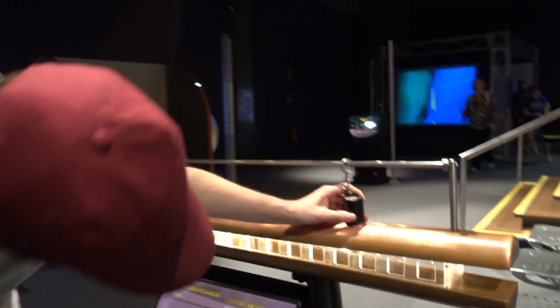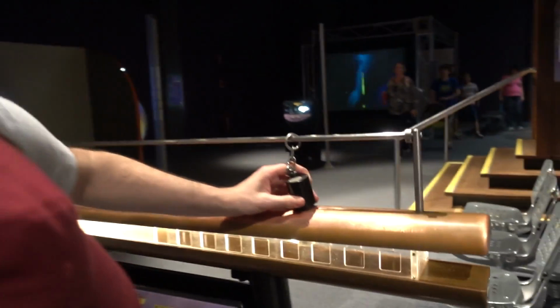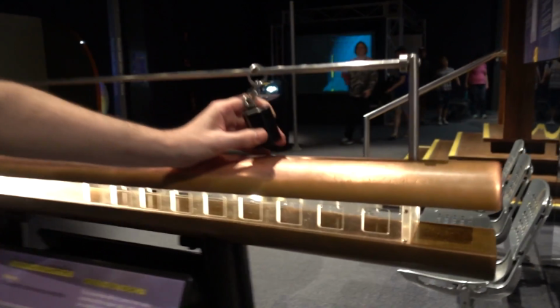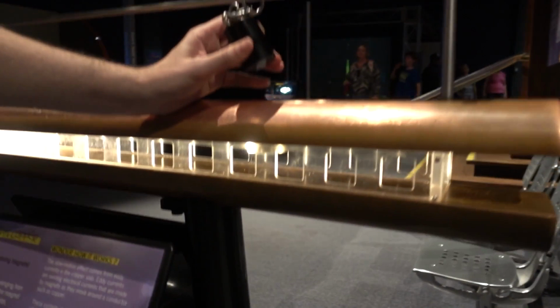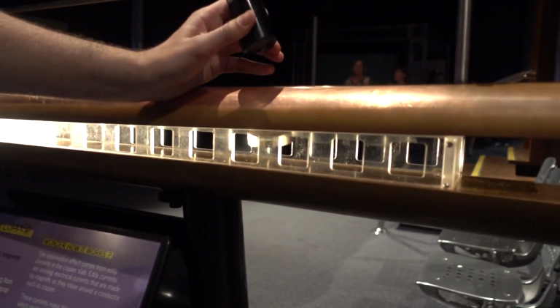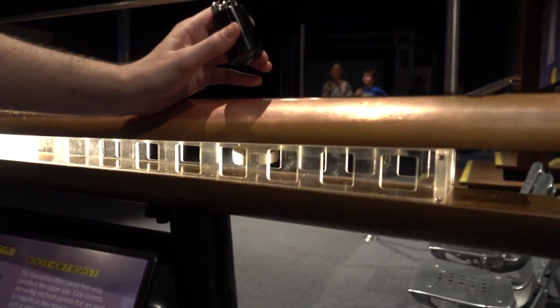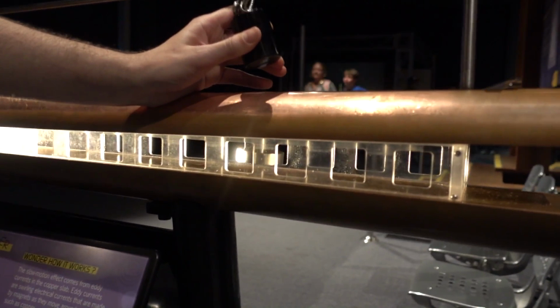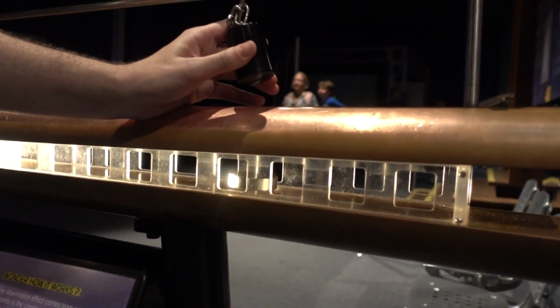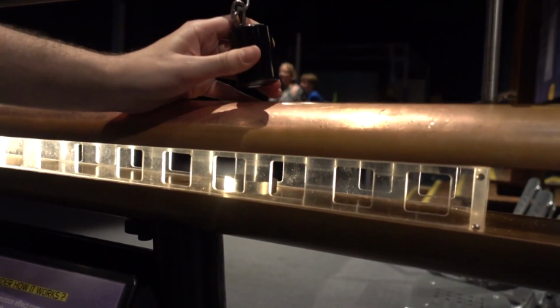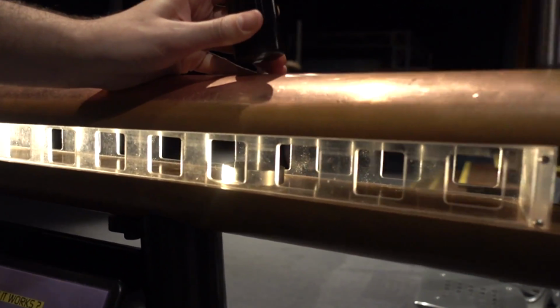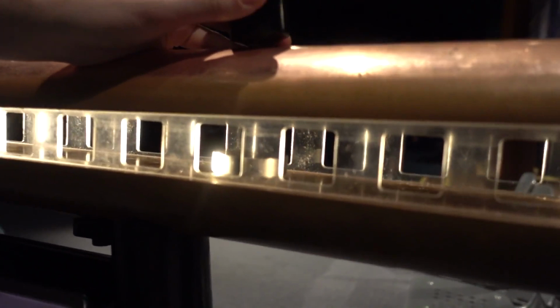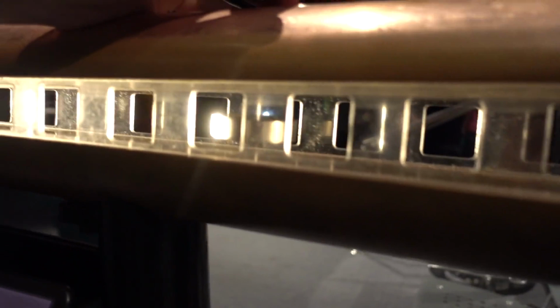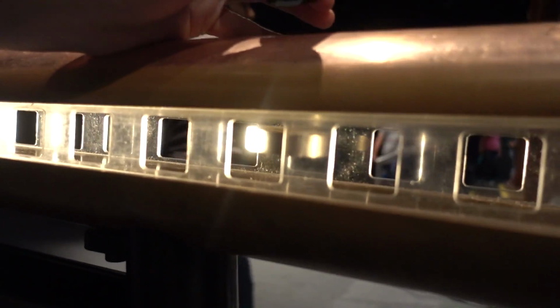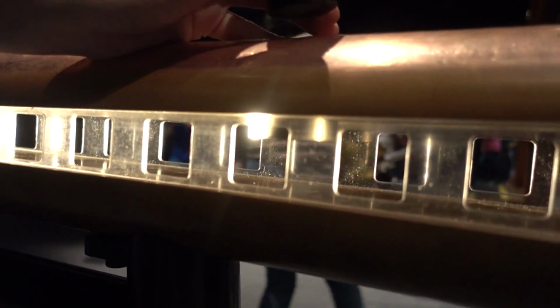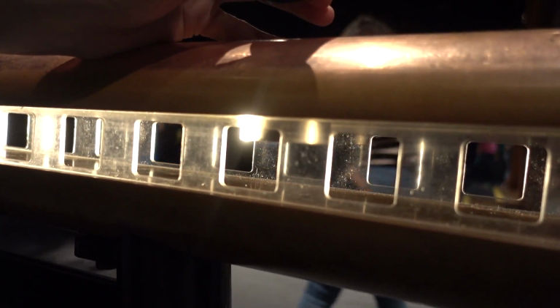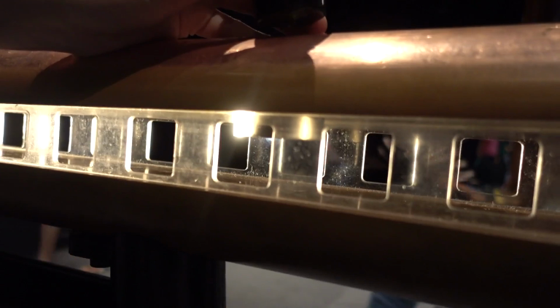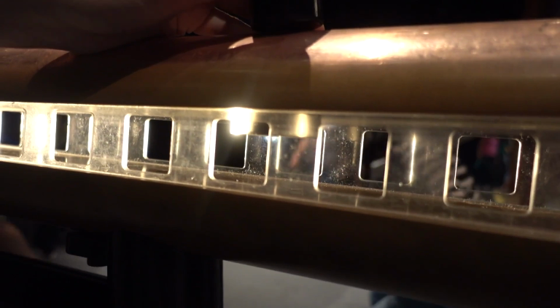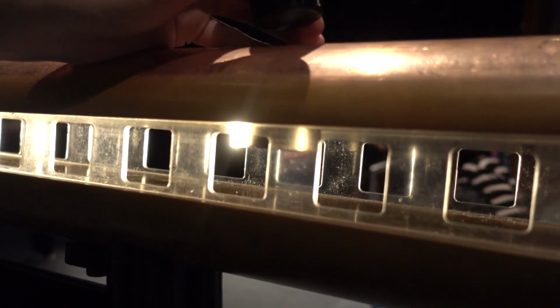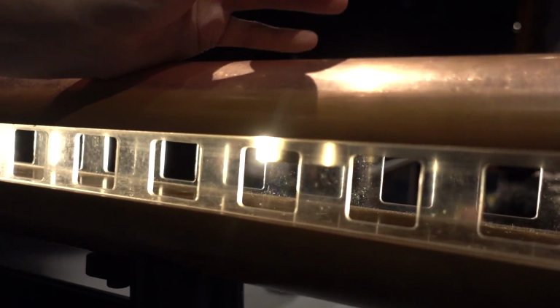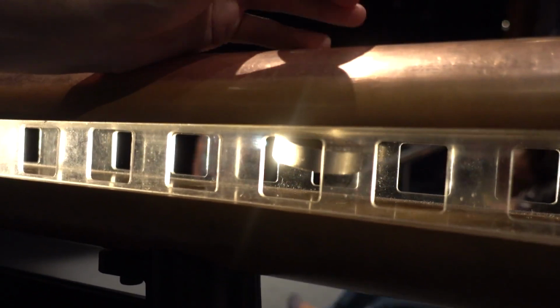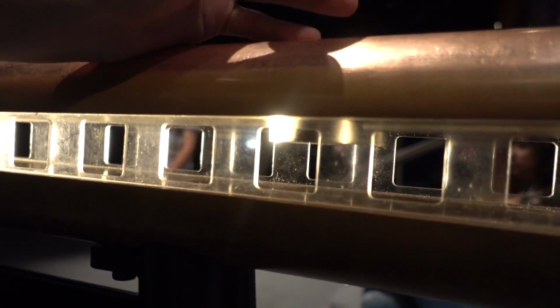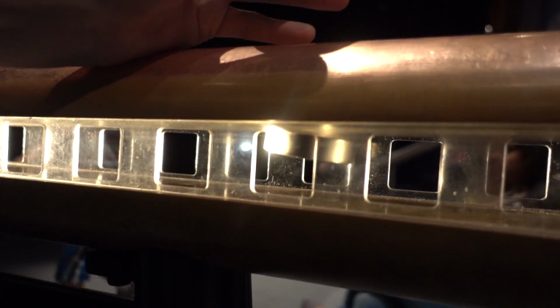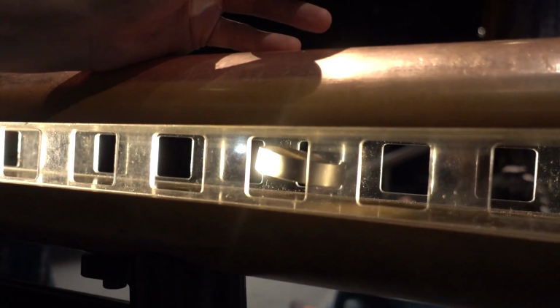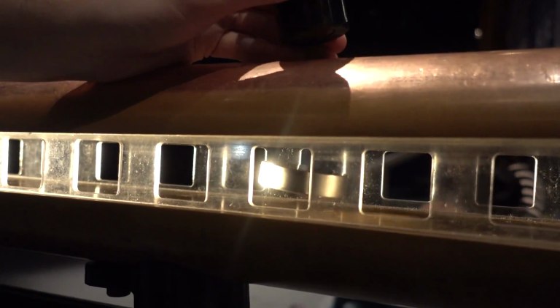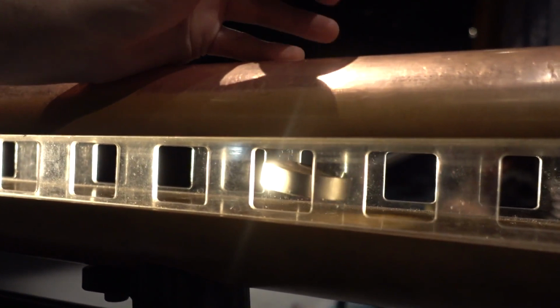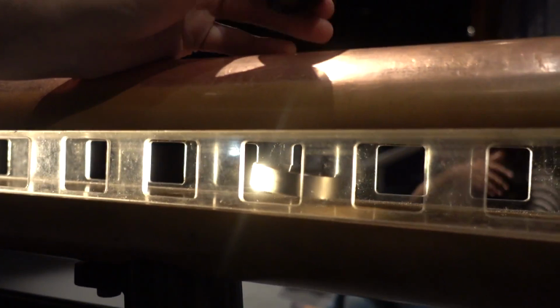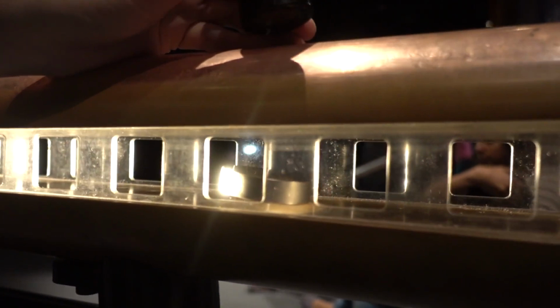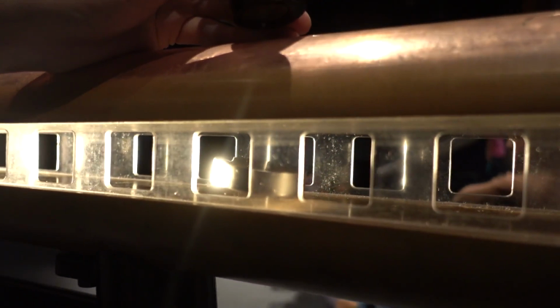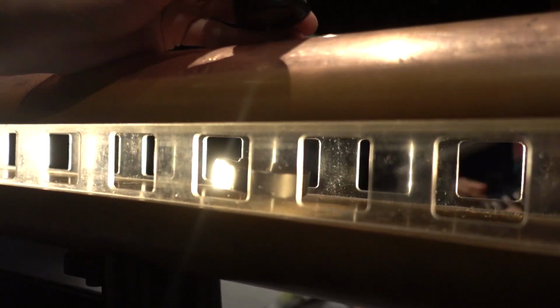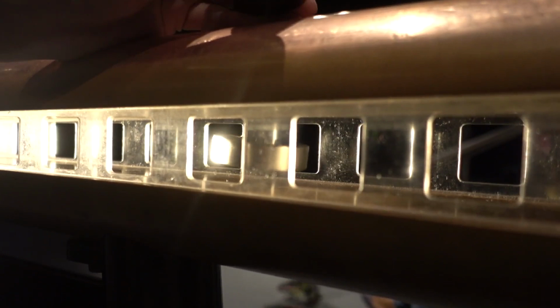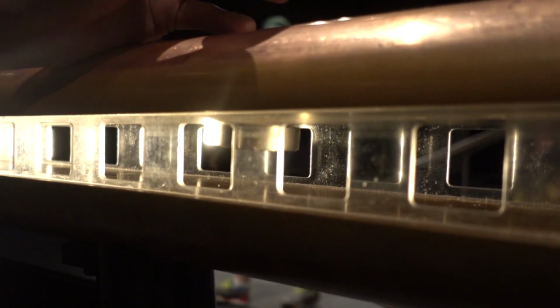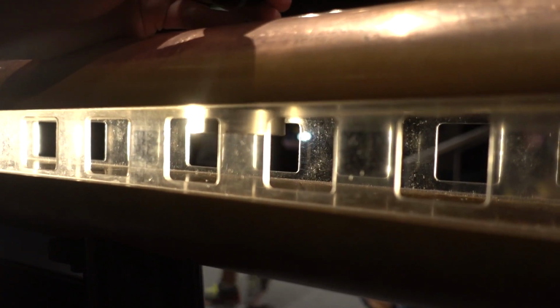Never gets old, does it? So we're playing with eddy currents in the copper. Look - it's floating! It's floating. There we go. Magic. Look at that - it's floating. Eddy currents. Brilliant.